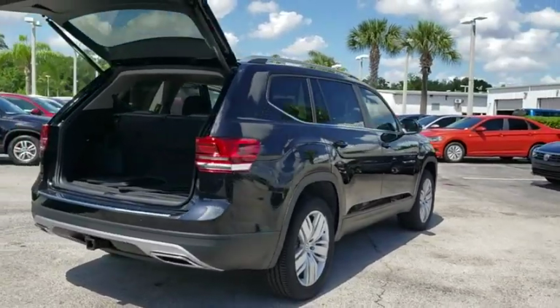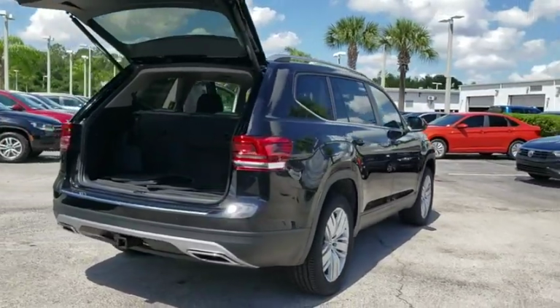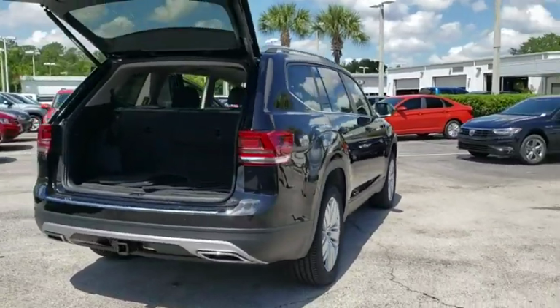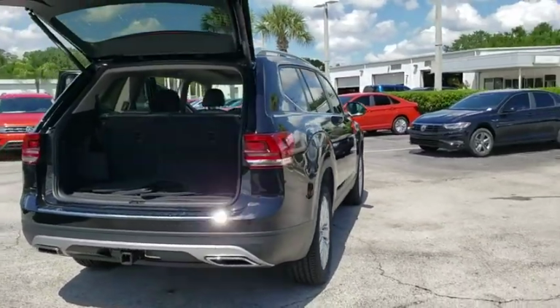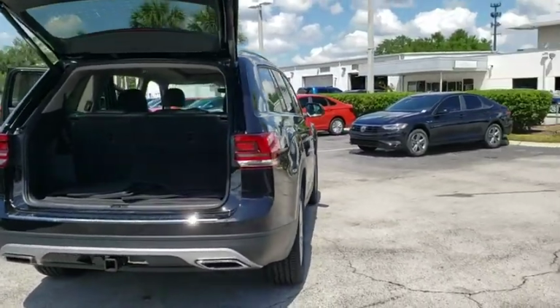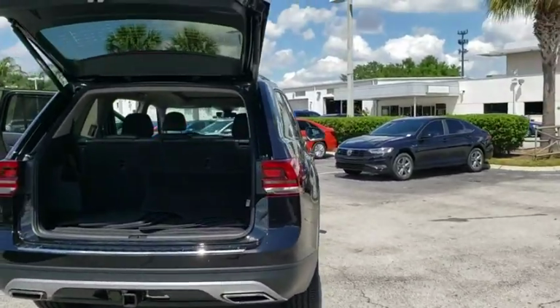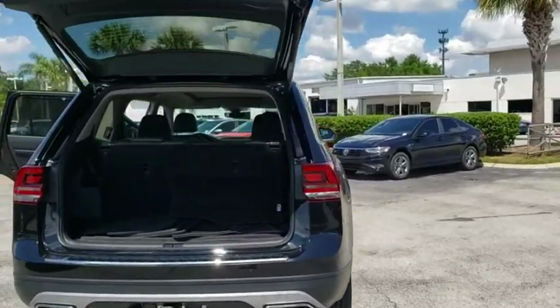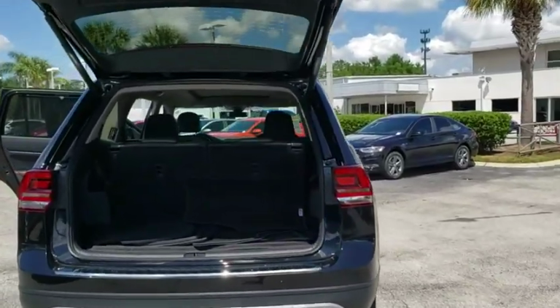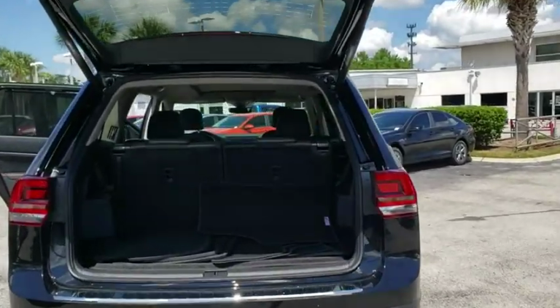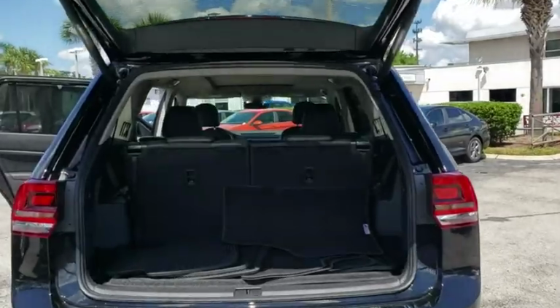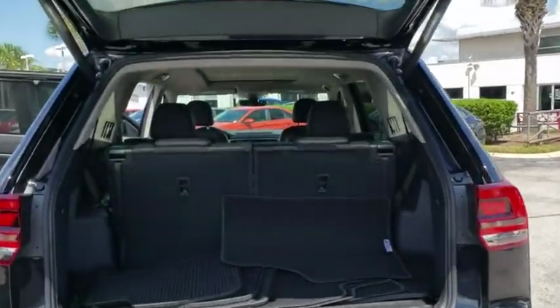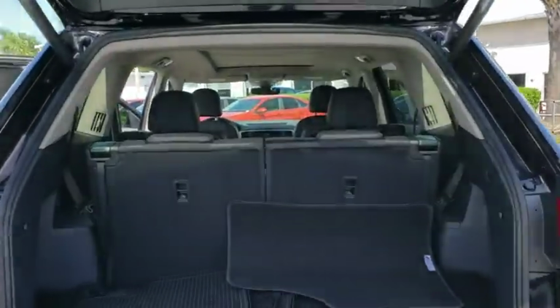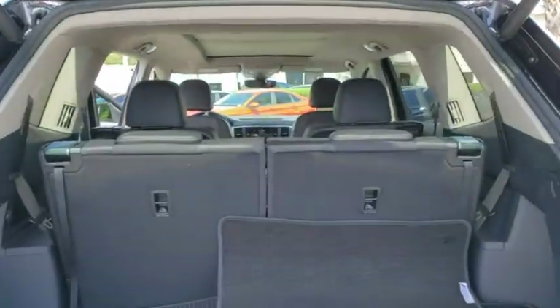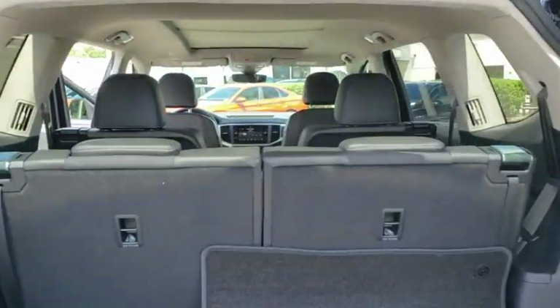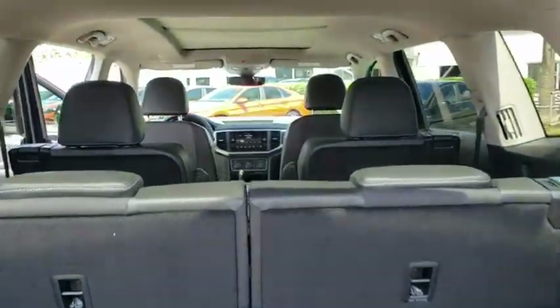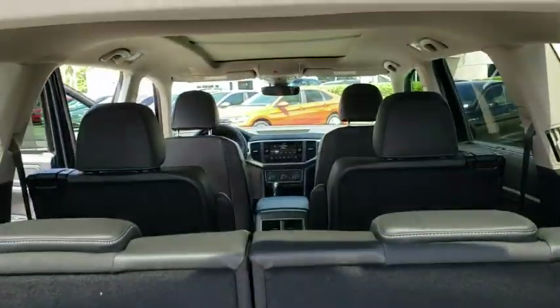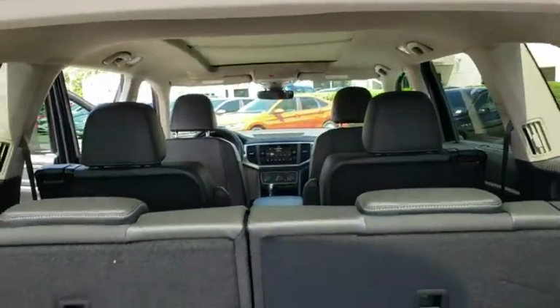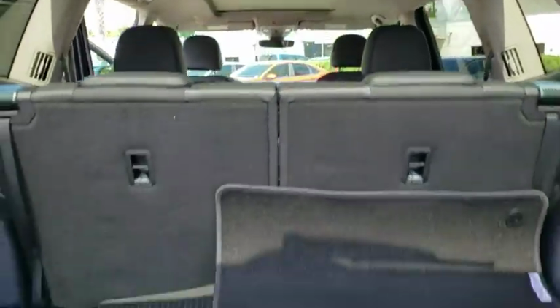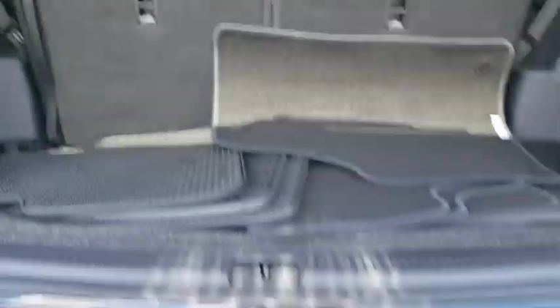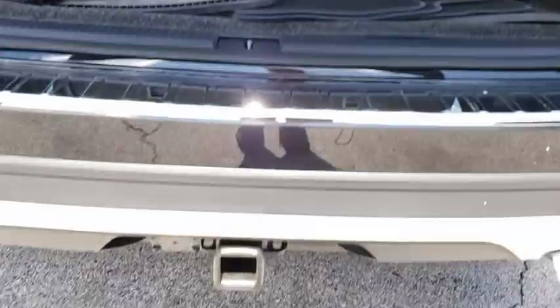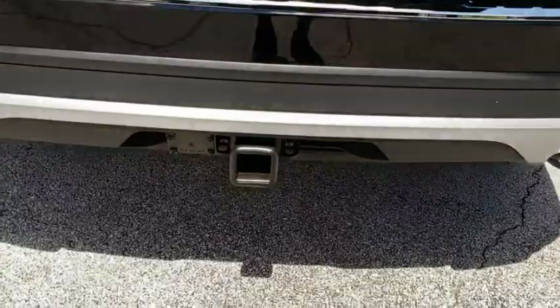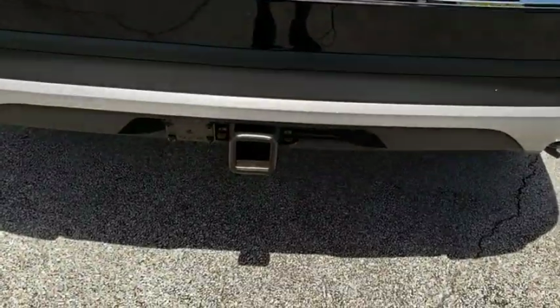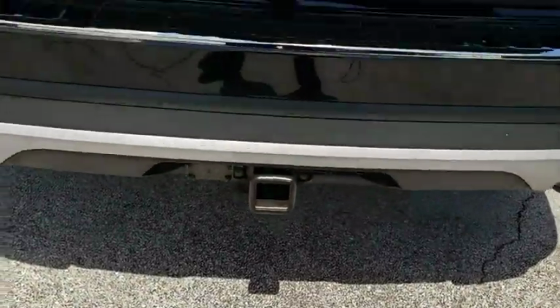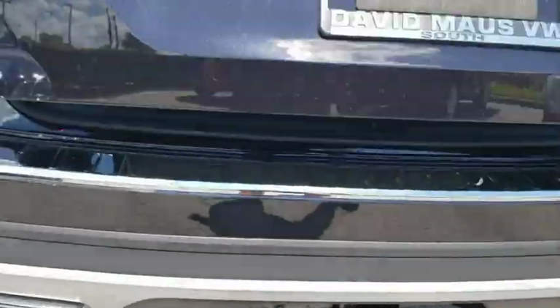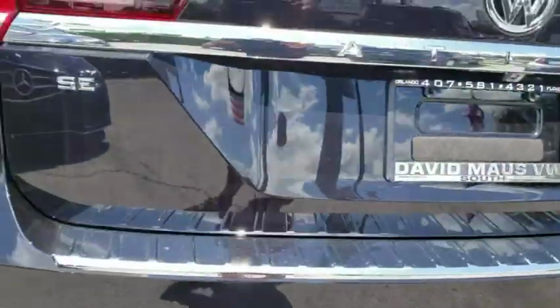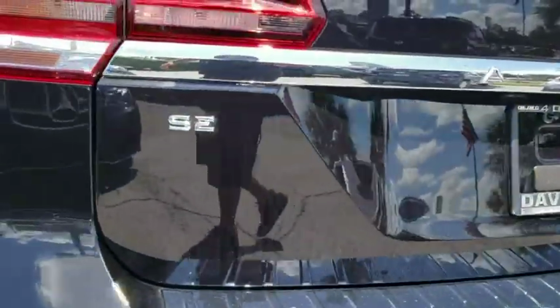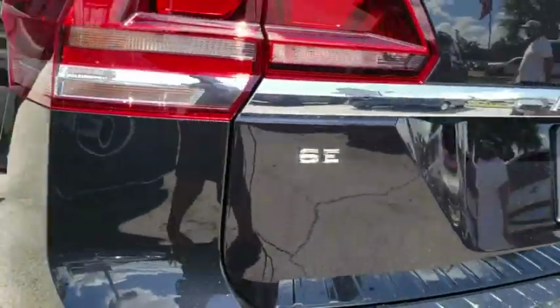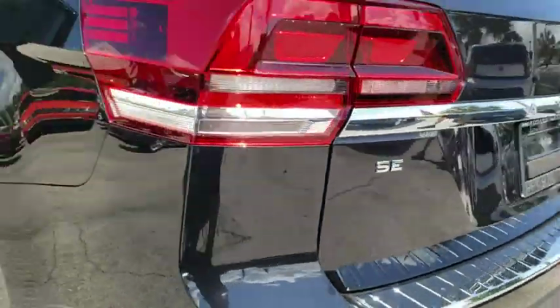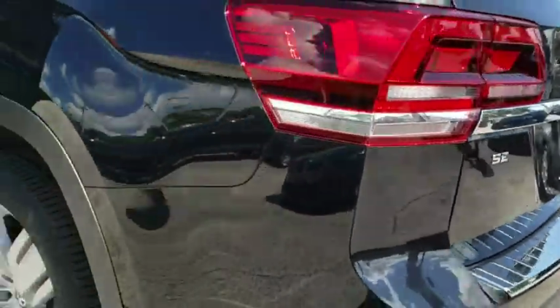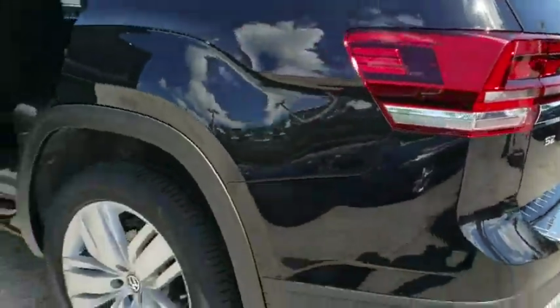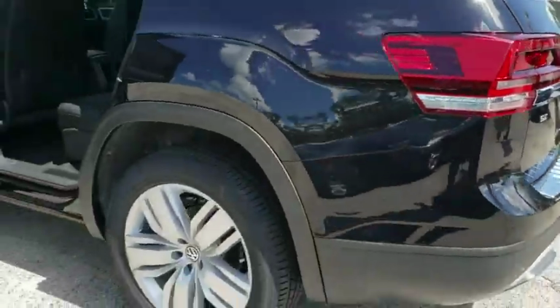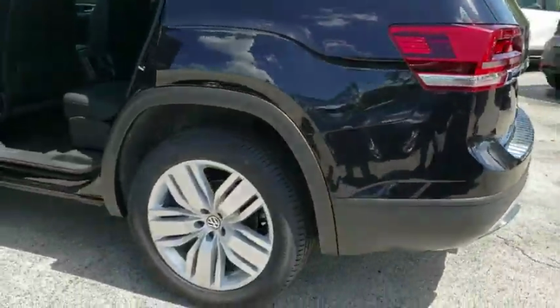Here are some of this vehicle's great options: power liftgate, traction control, dual airbags, power steering, alloy wheels, four-wheel disc brakes, eight speakers, fog lights, heated front seats, electronic stability control.